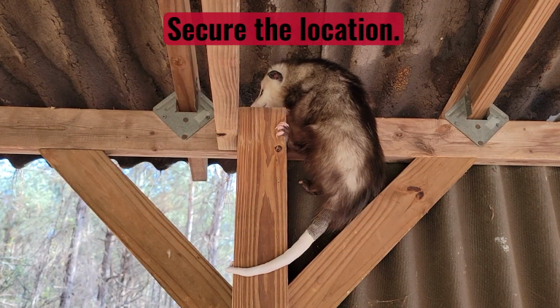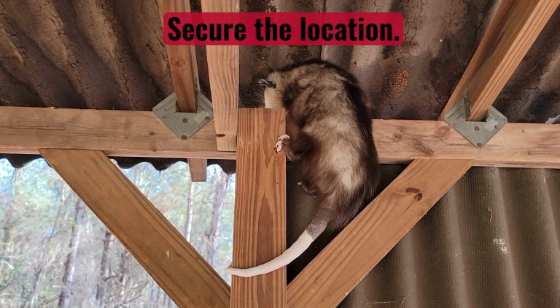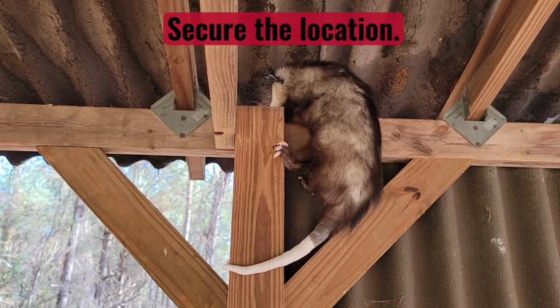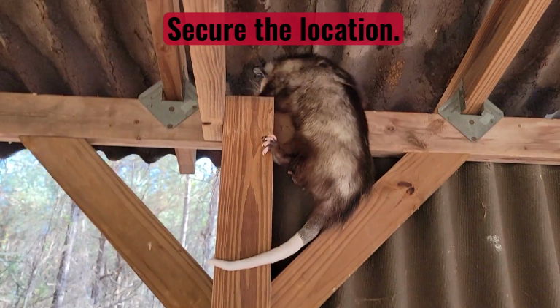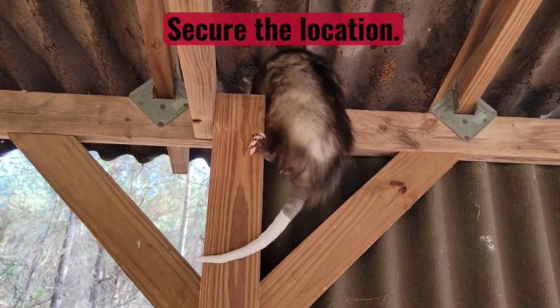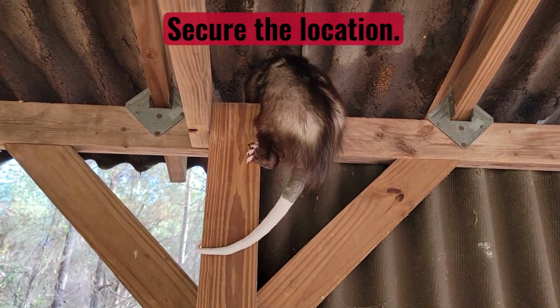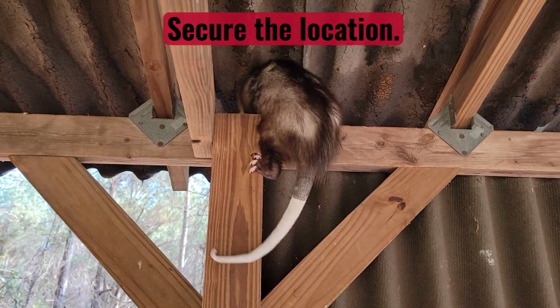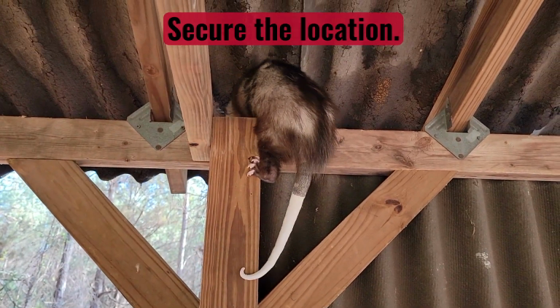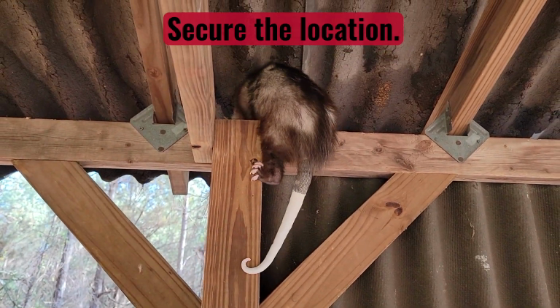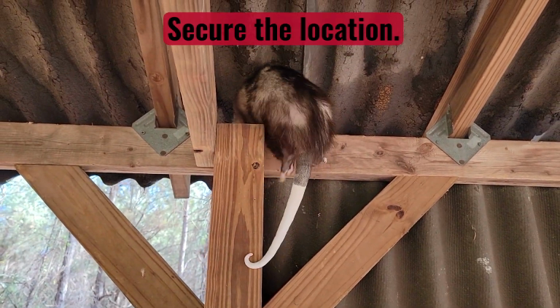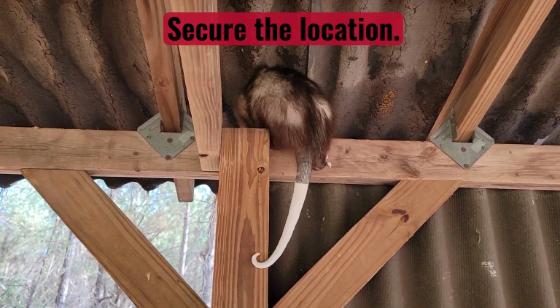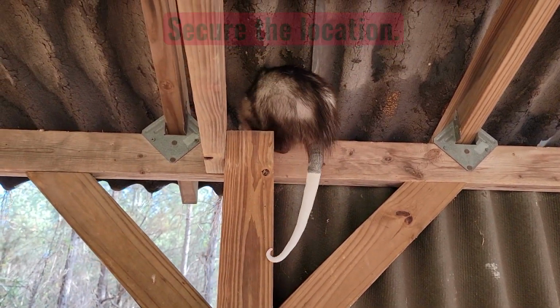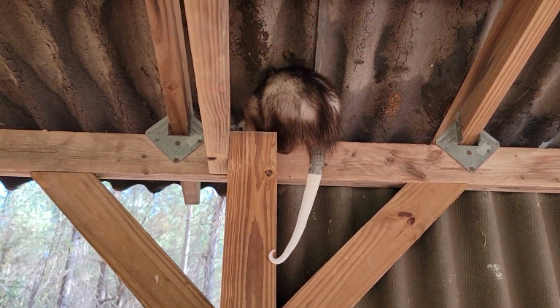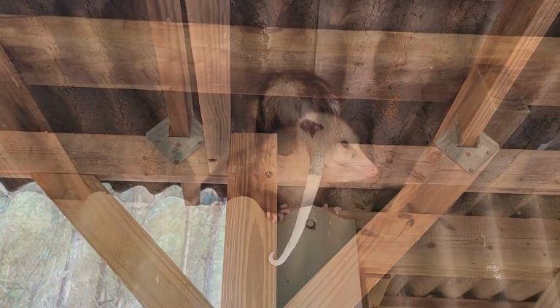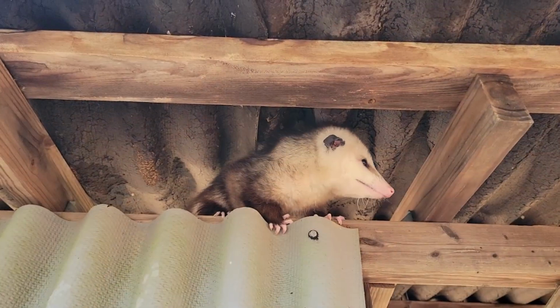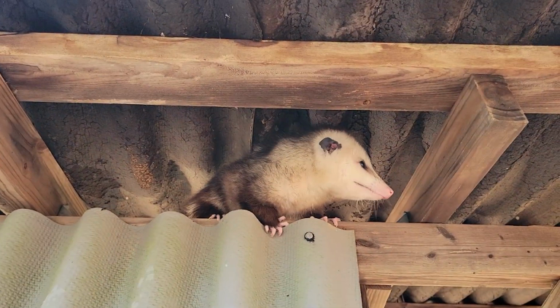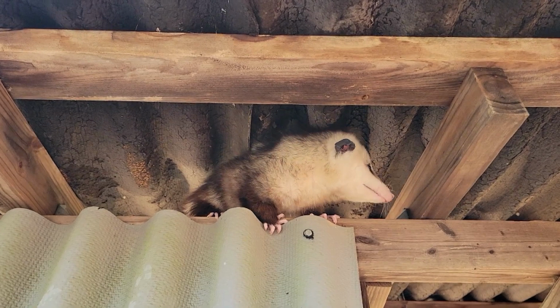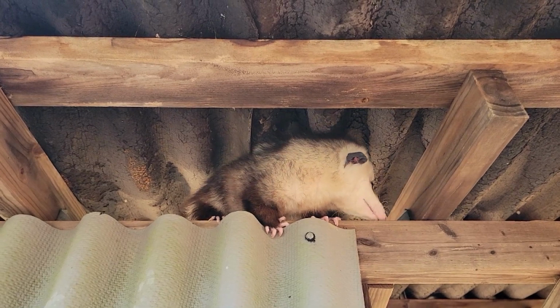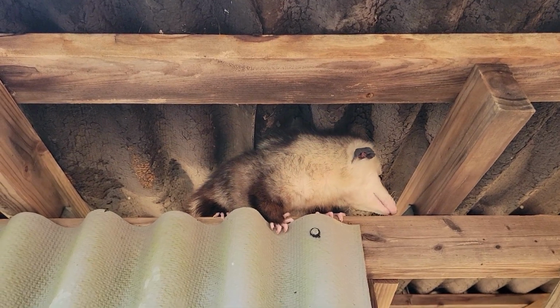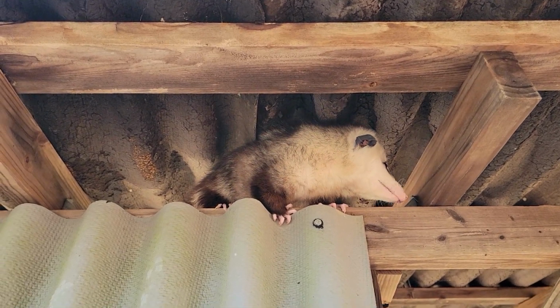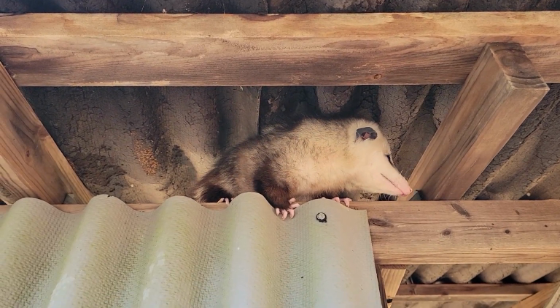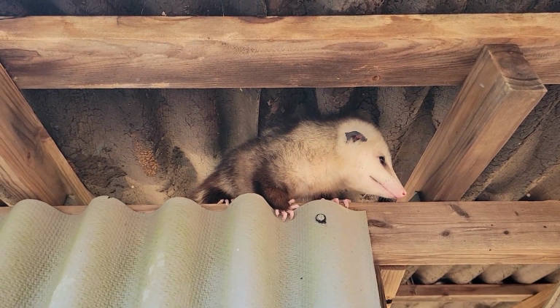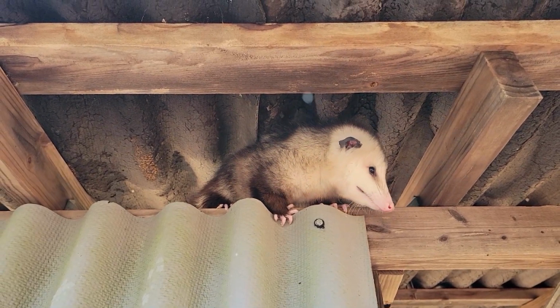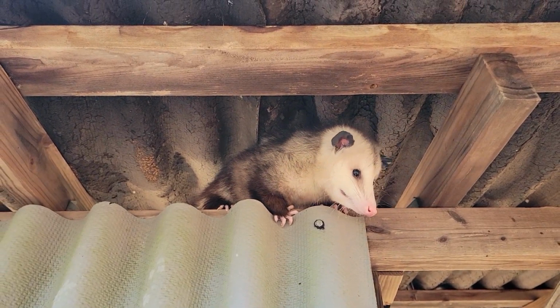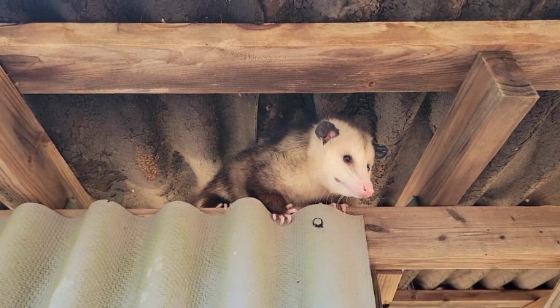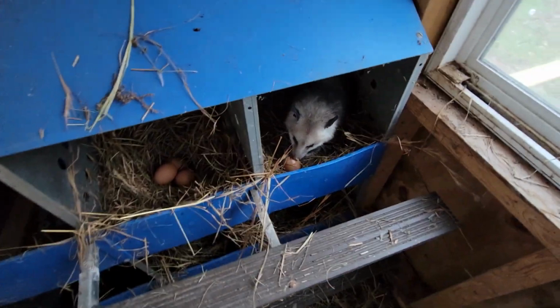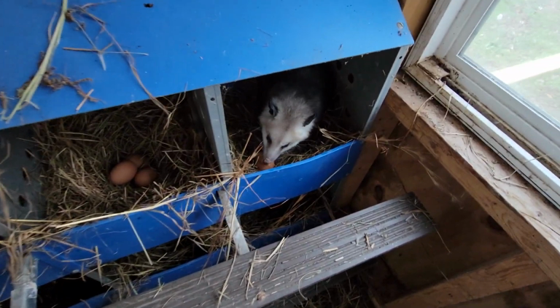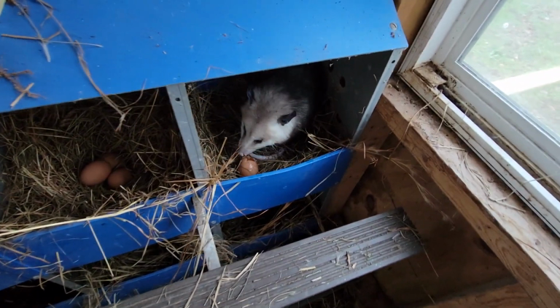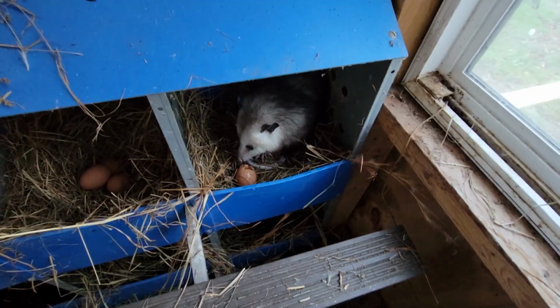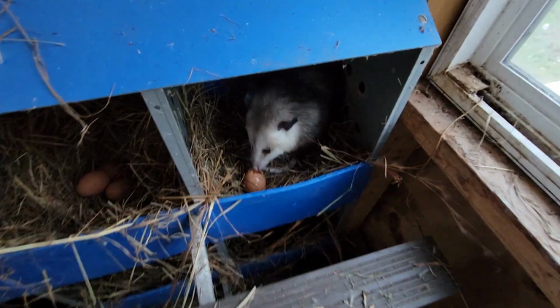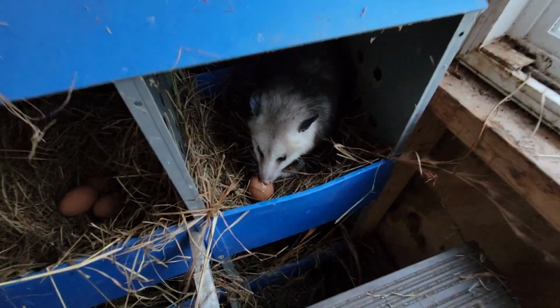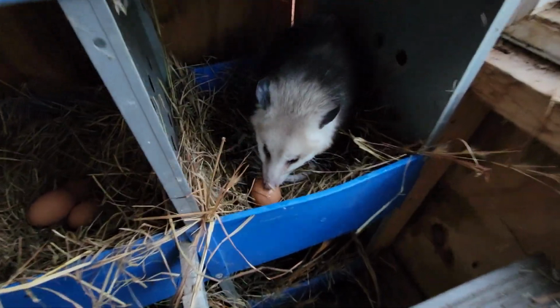Close any potential entrance points. Securing external access to your home not only helps keep the opossums out of the rafters, but also many other critters. This also applies to other areas such as under the house or even a chicken coop.